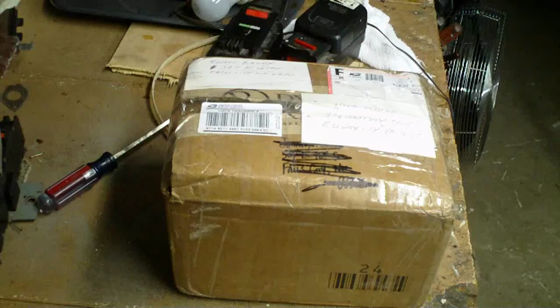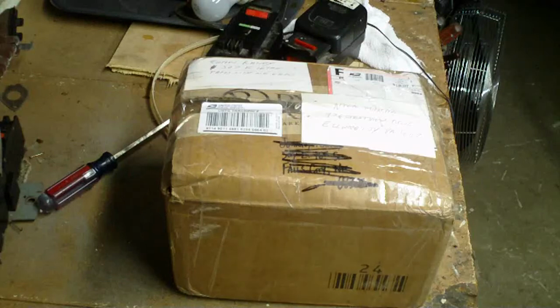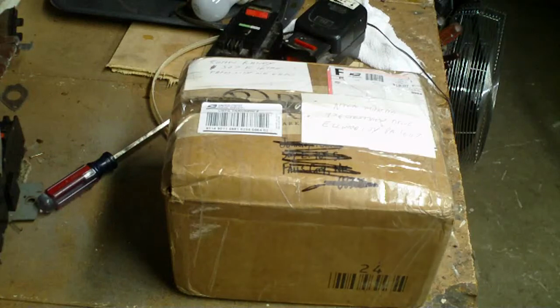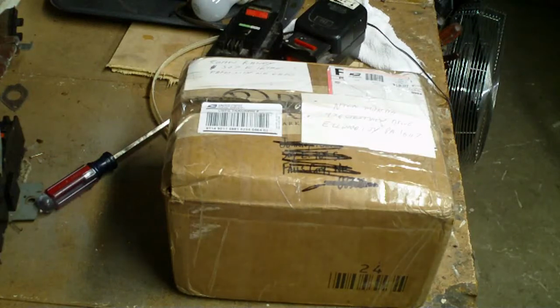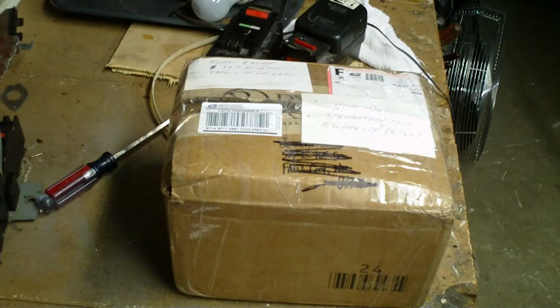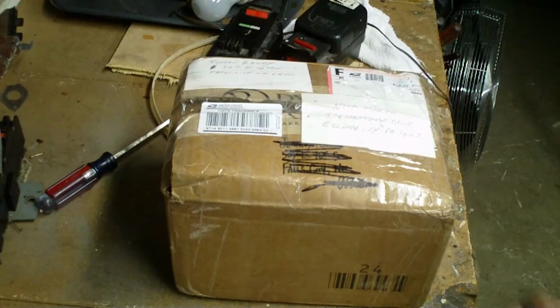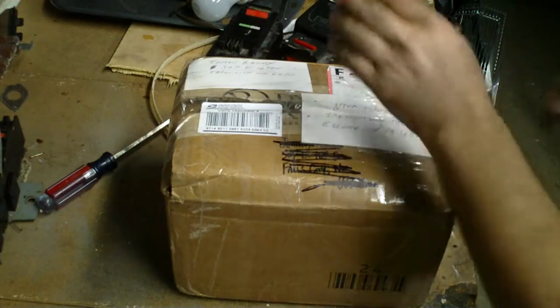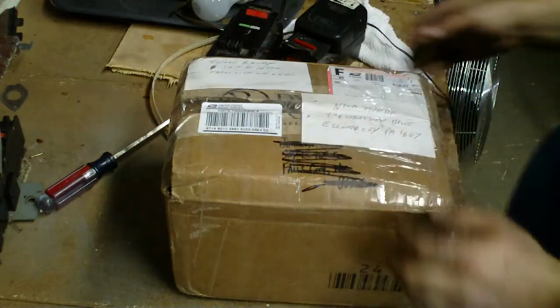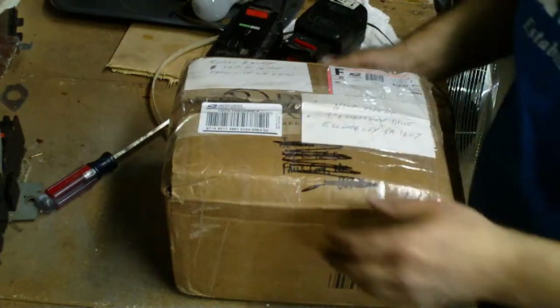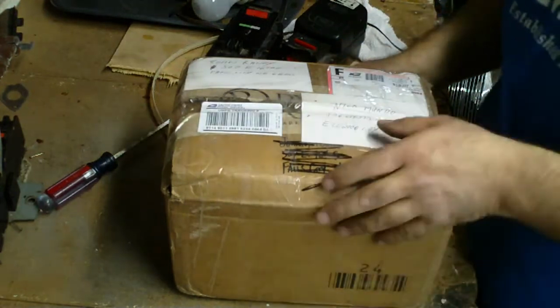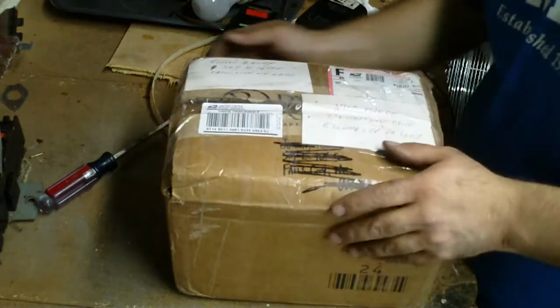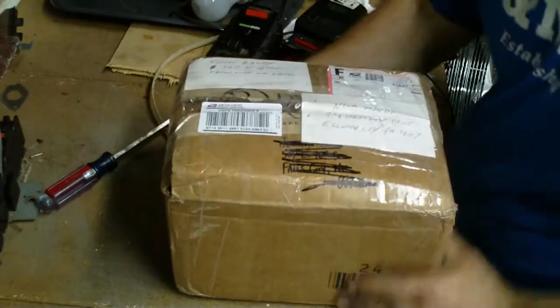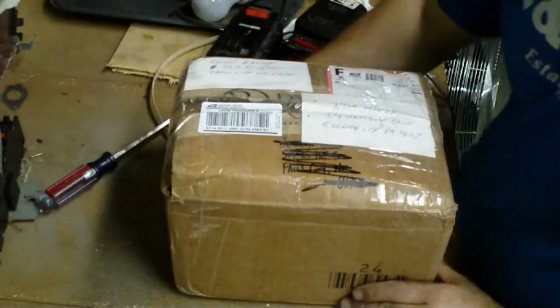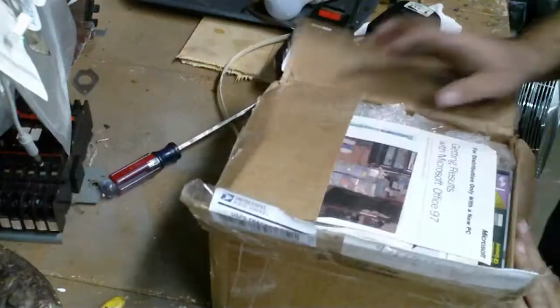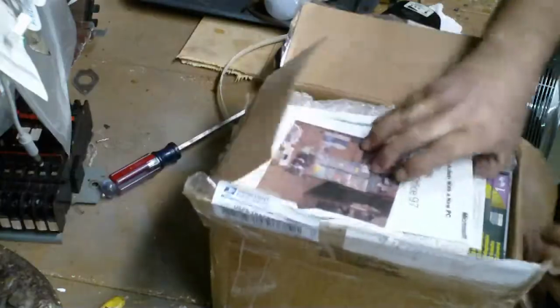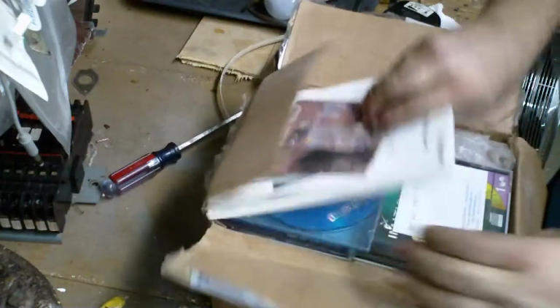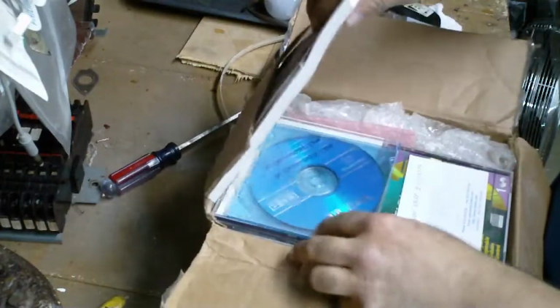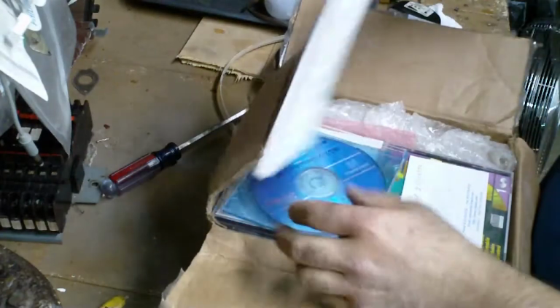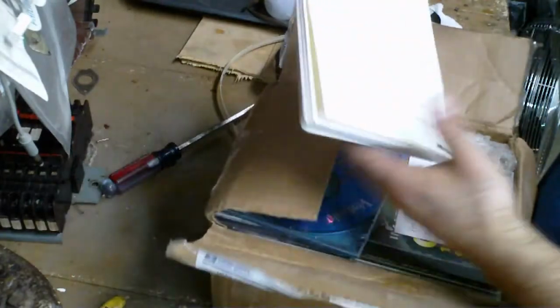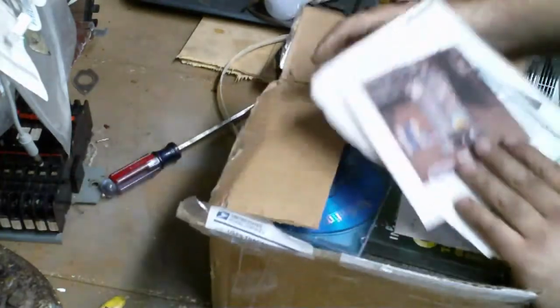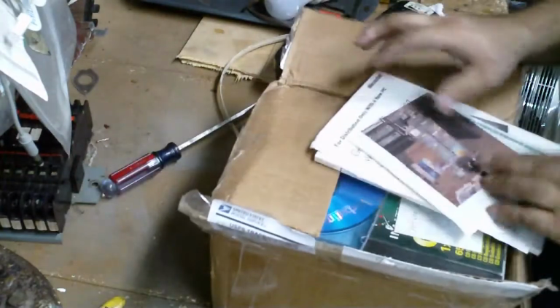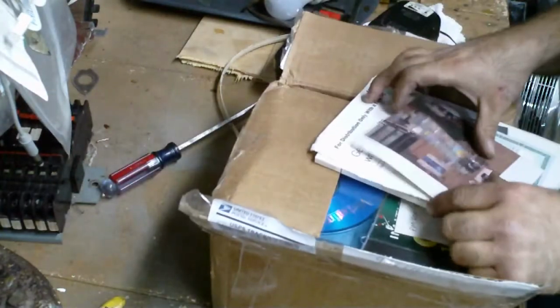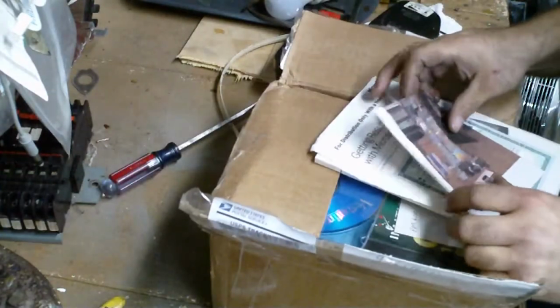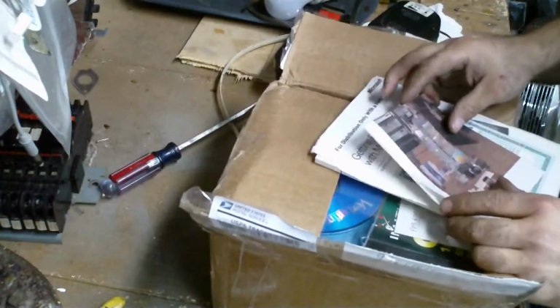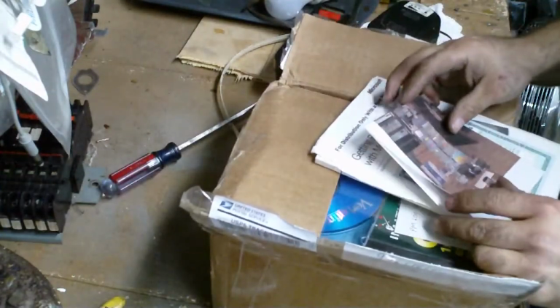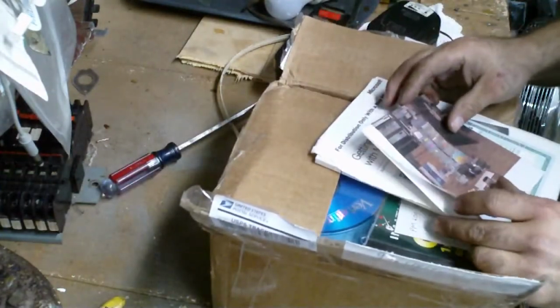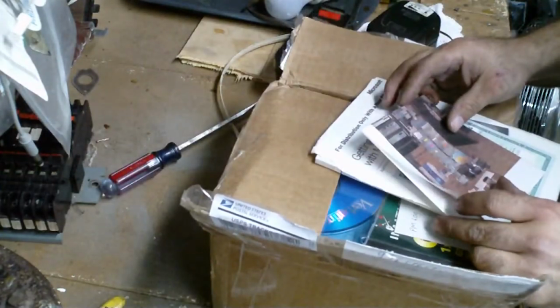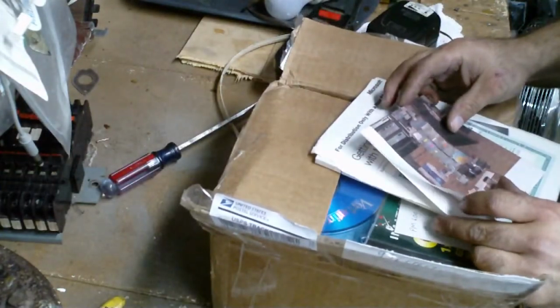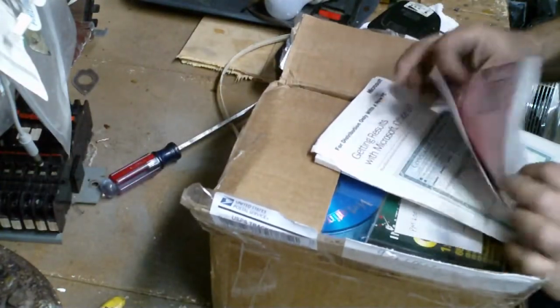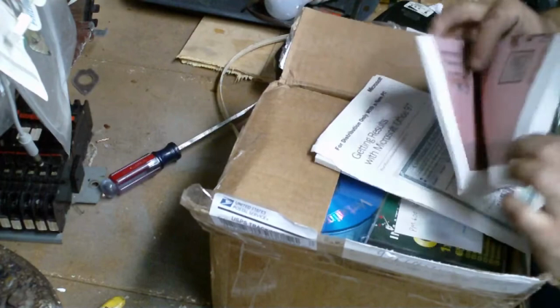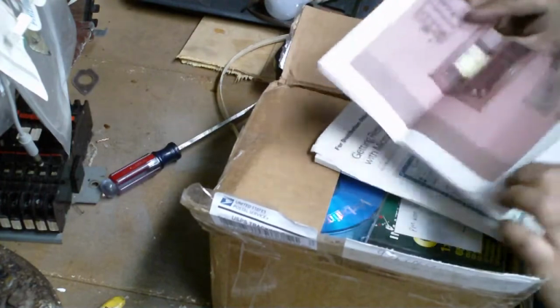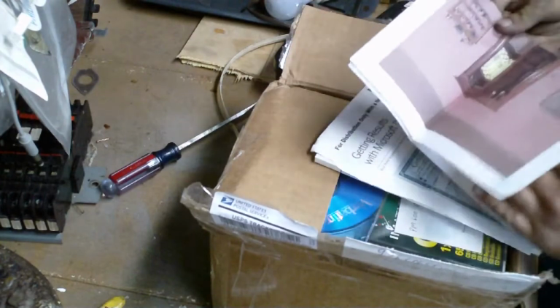Alright, we're going to do a quick unboxing here. Let's see what John sent me here. We have... what the hell?